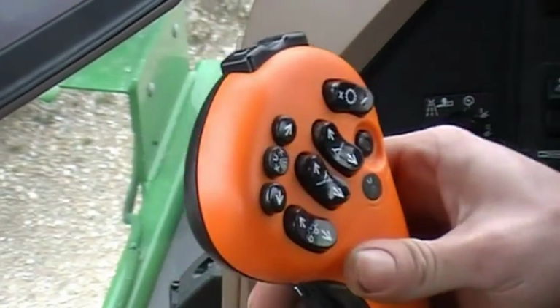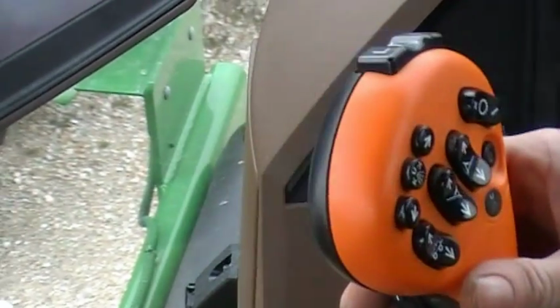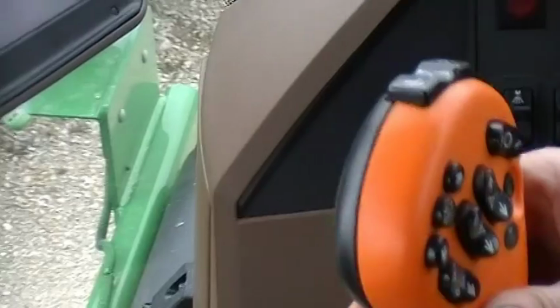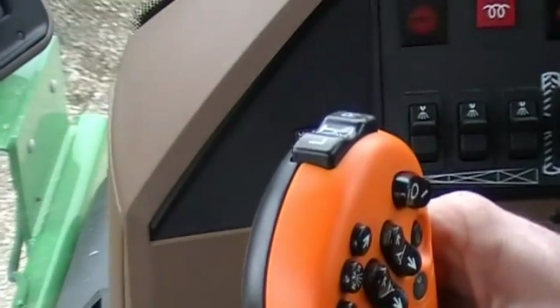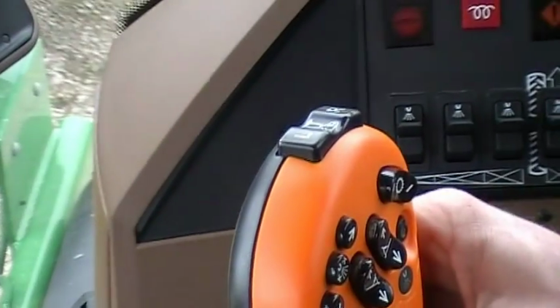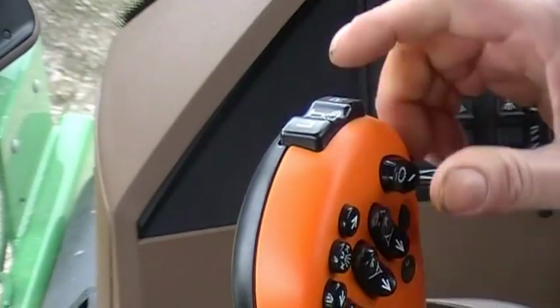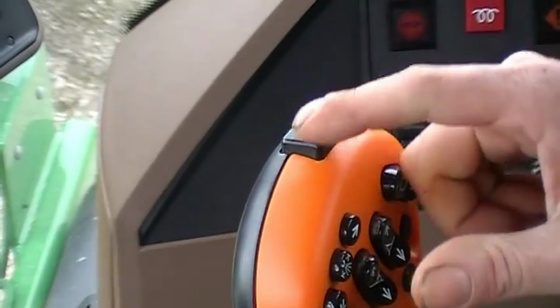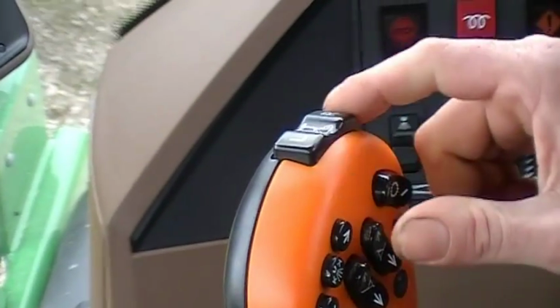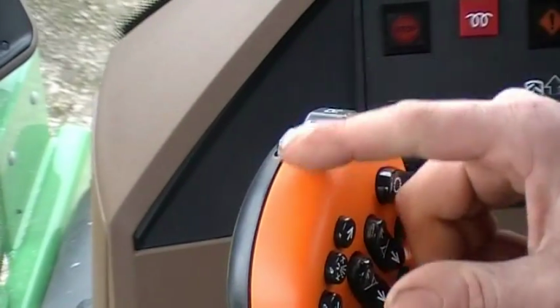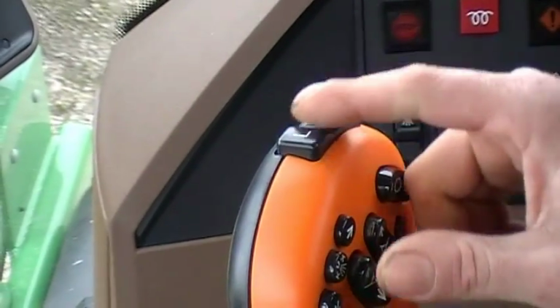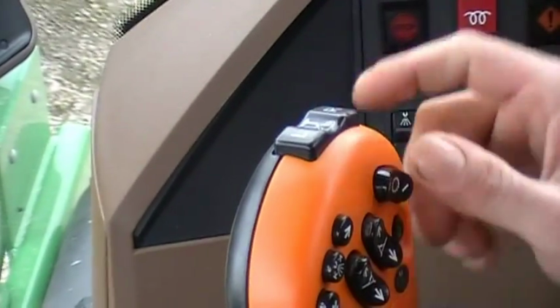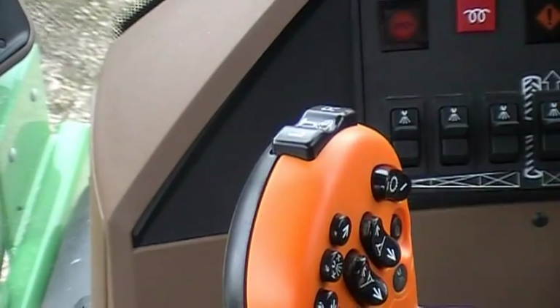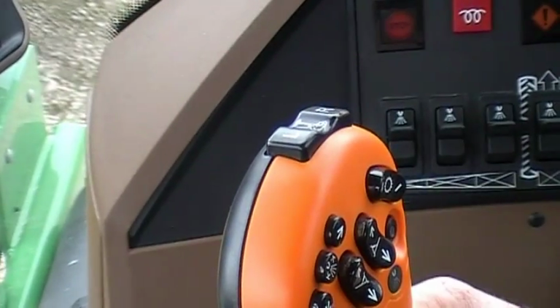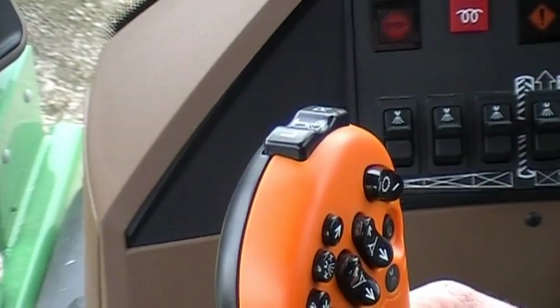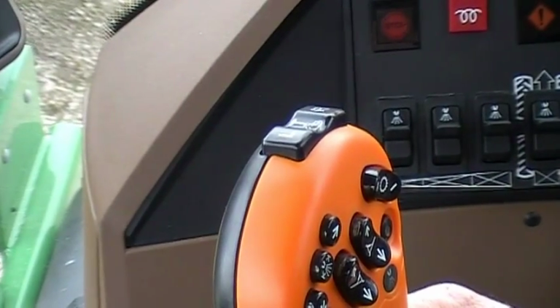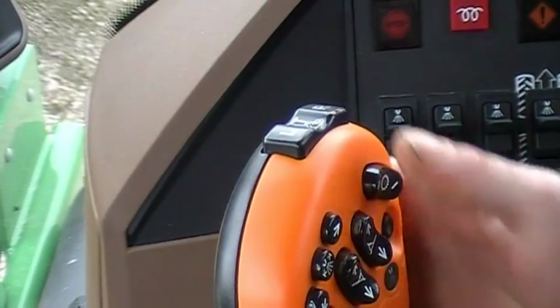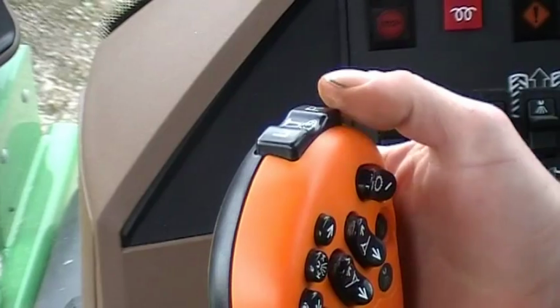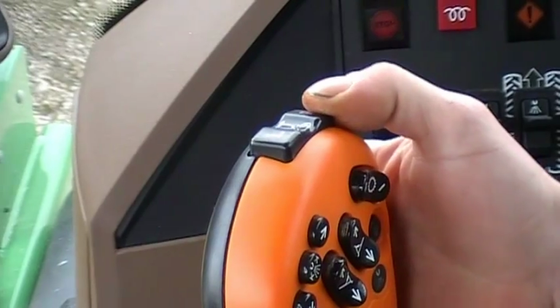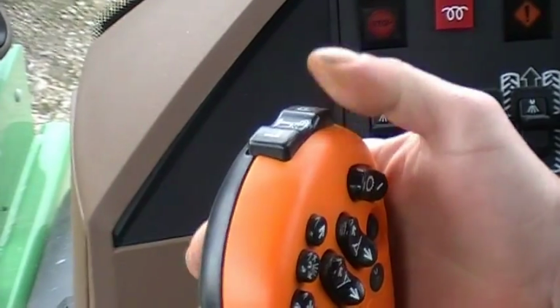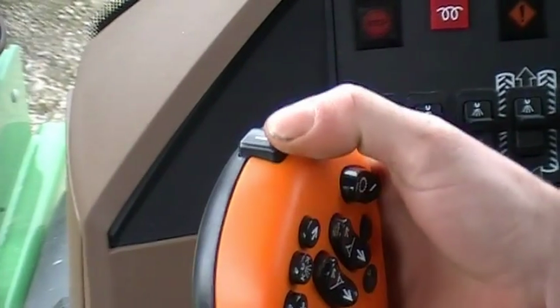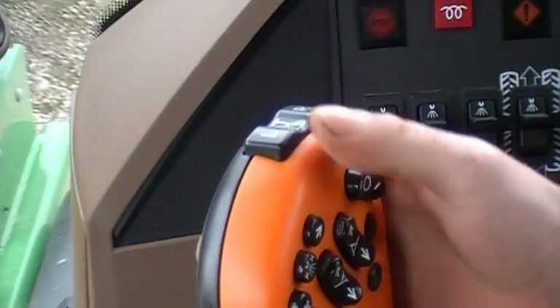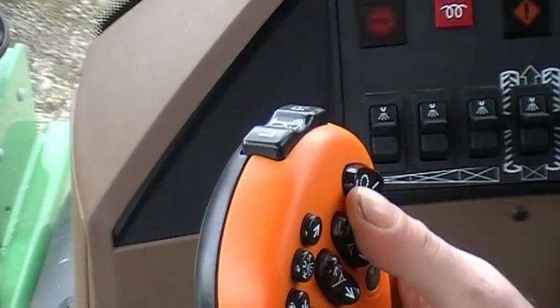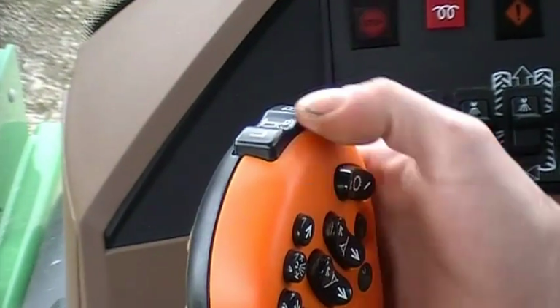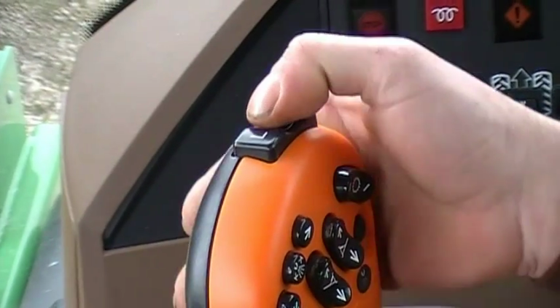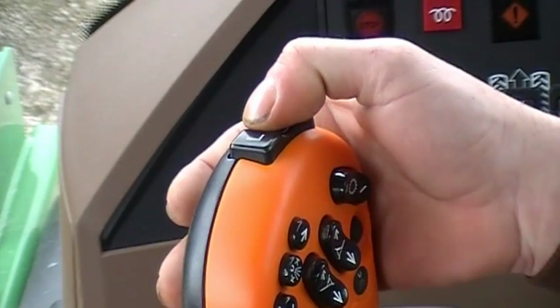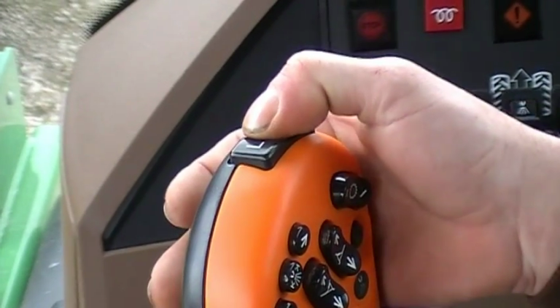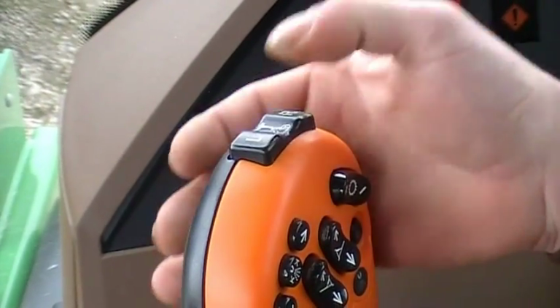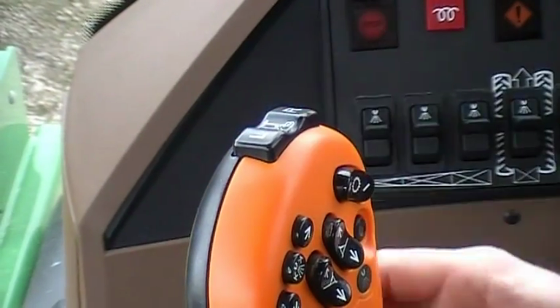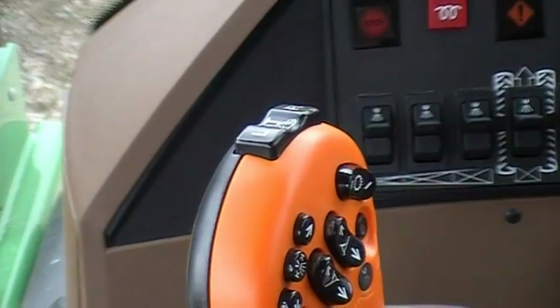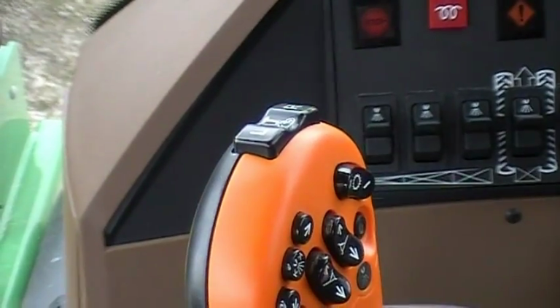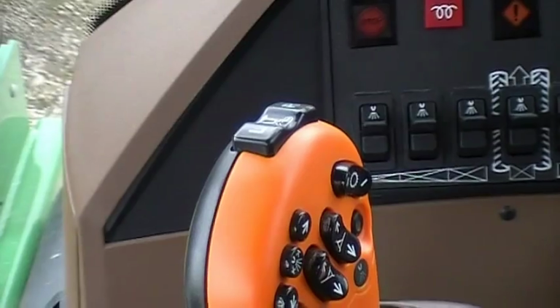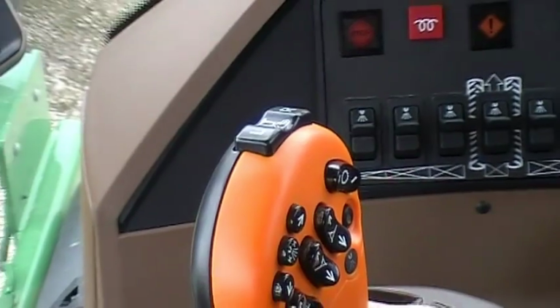On top of our hydro handle, this will control our foam marker. We have right and left, and if you hit it right in the center and push the whole button down that will shut the foamer off.